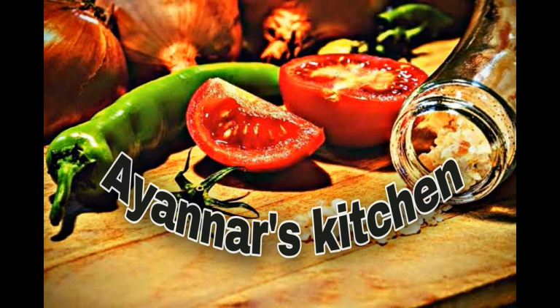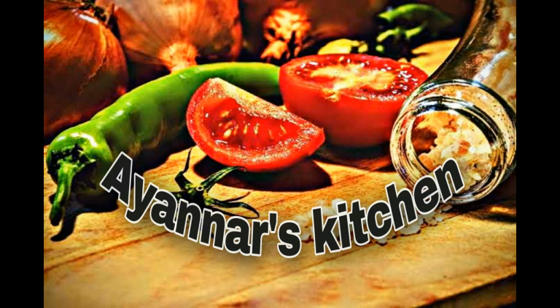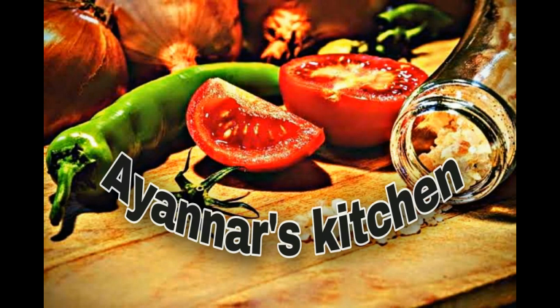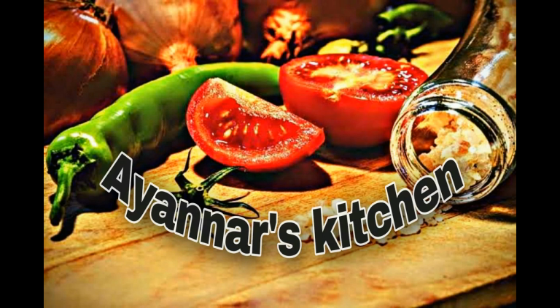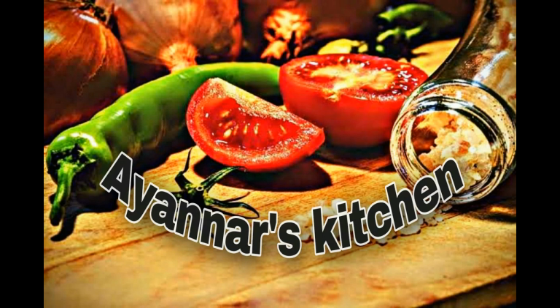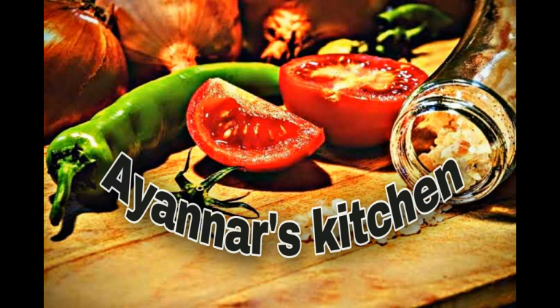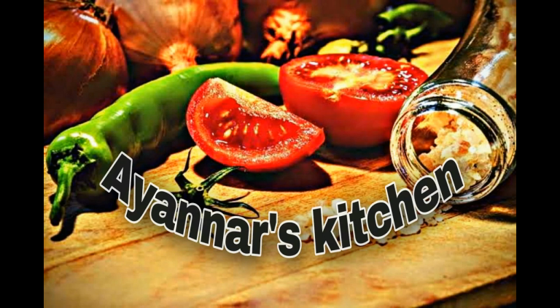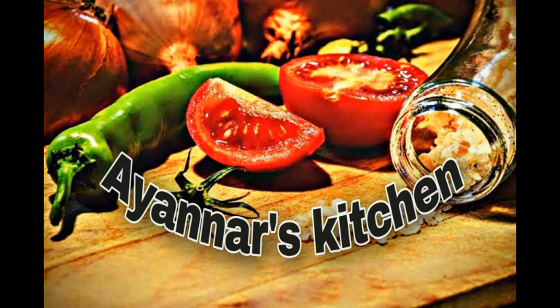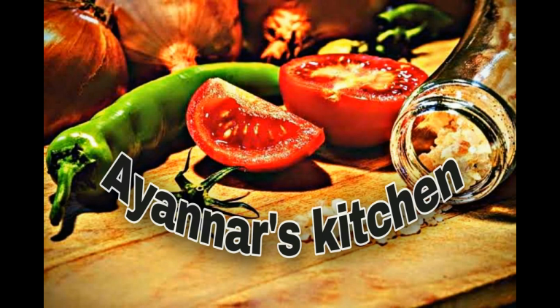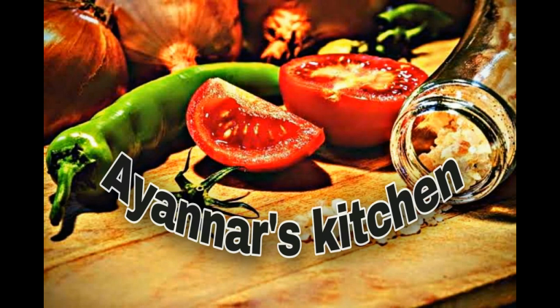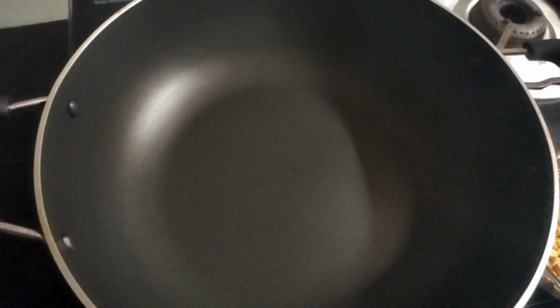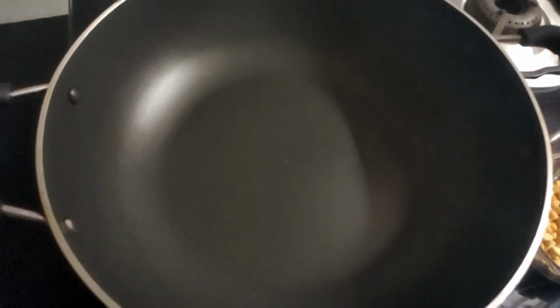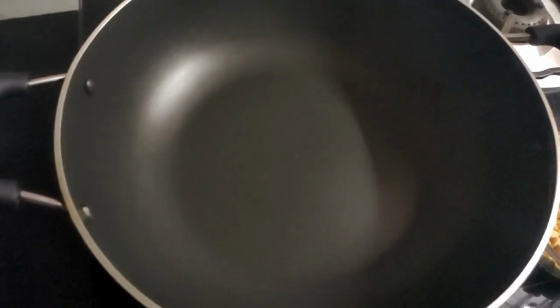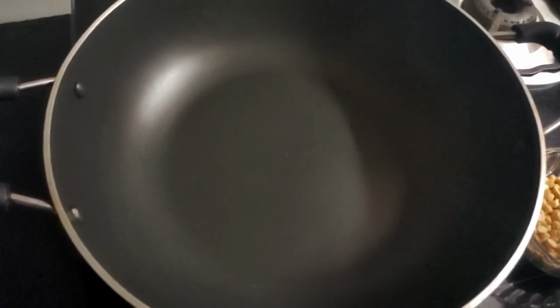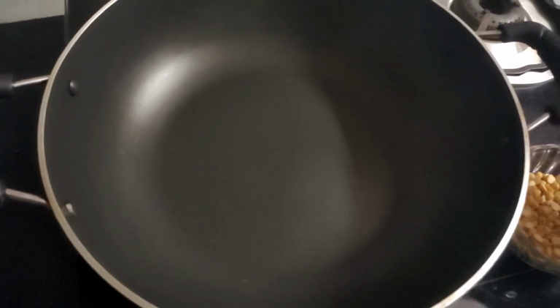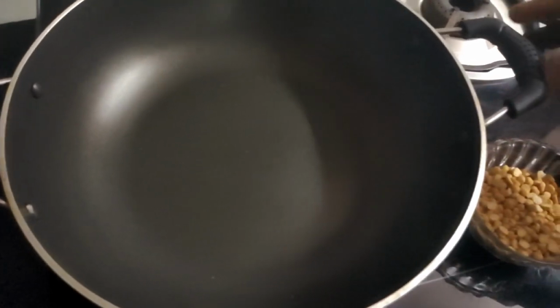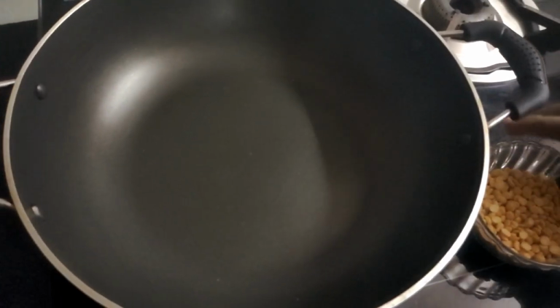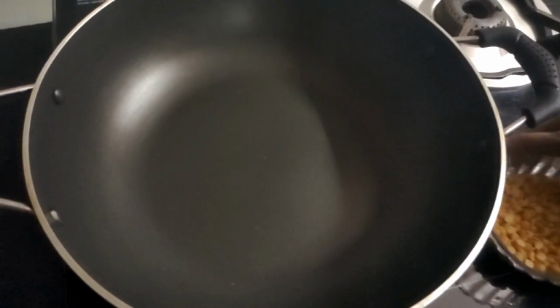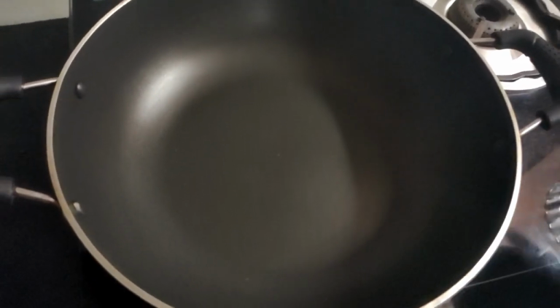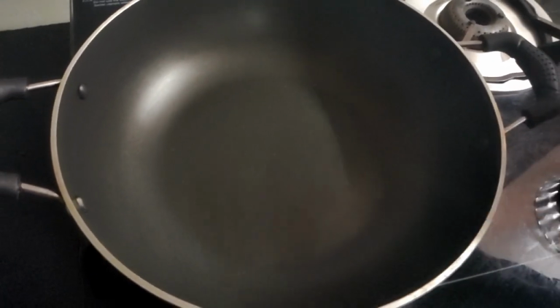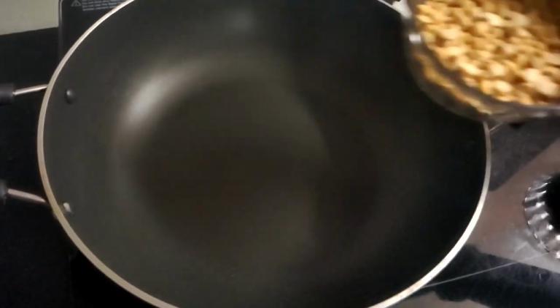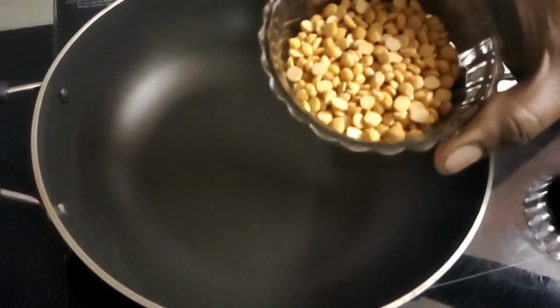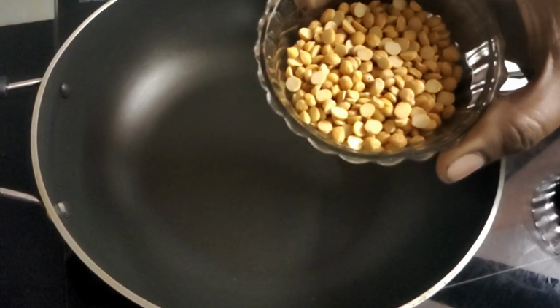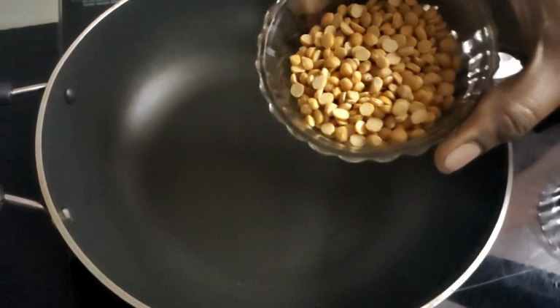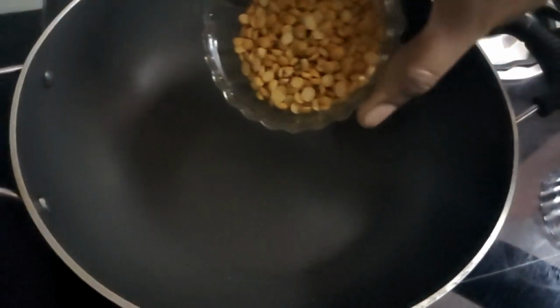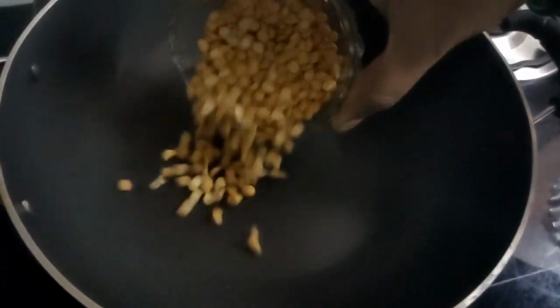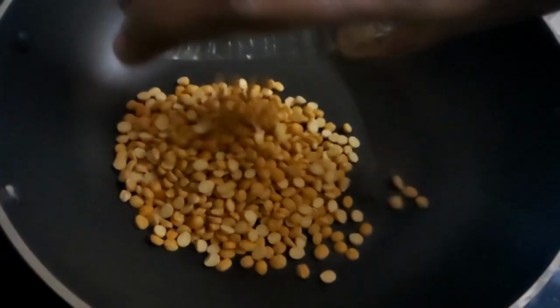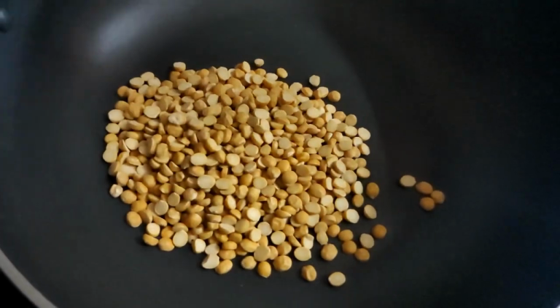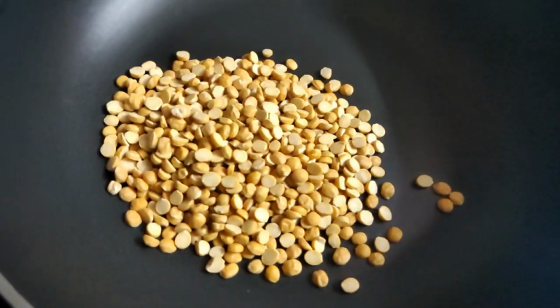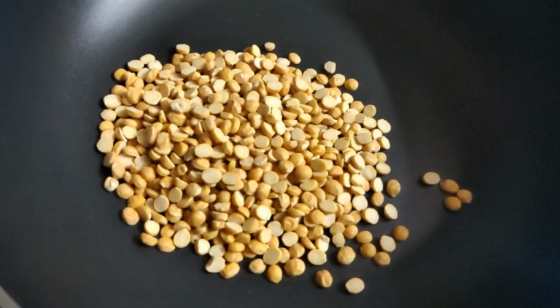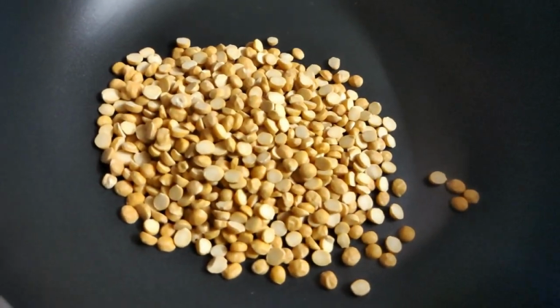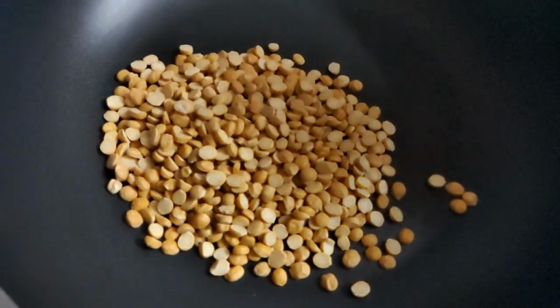Welcome to Ayana's Kitchen. Let's put 50g in the pan.